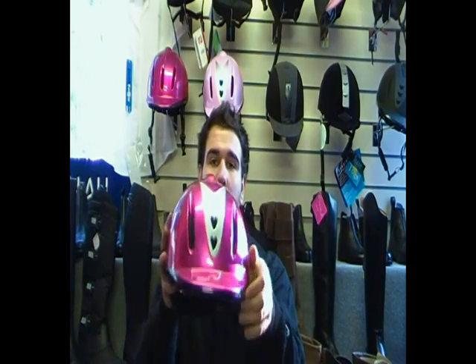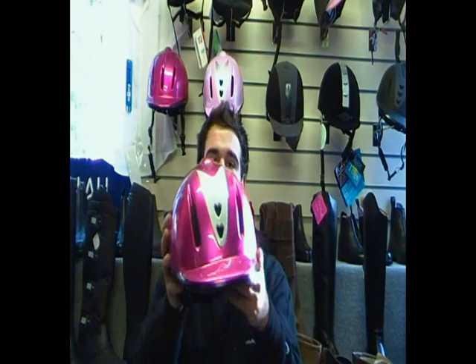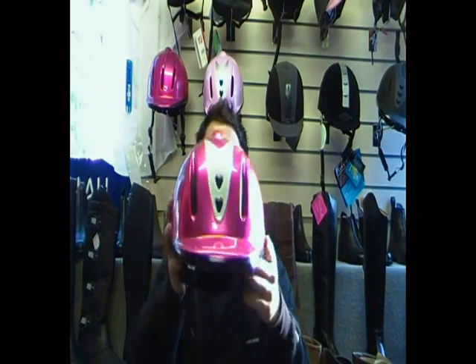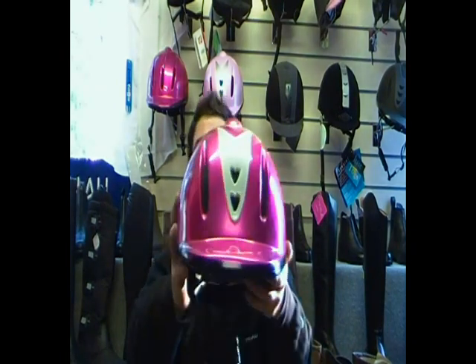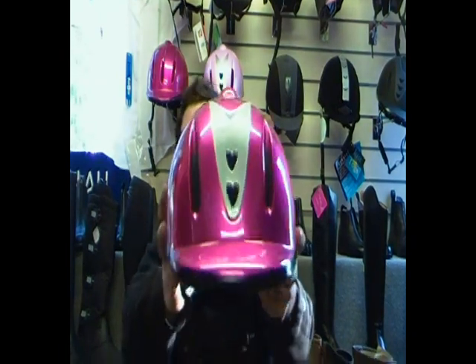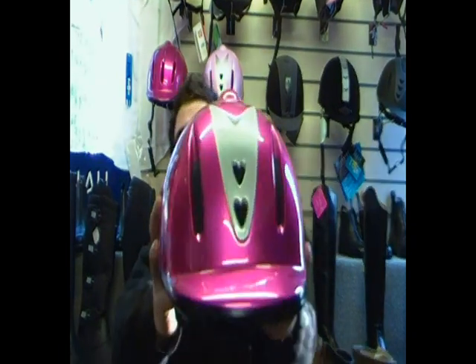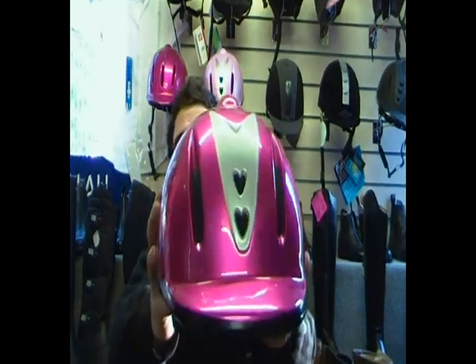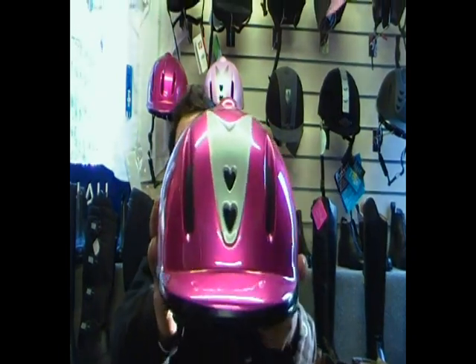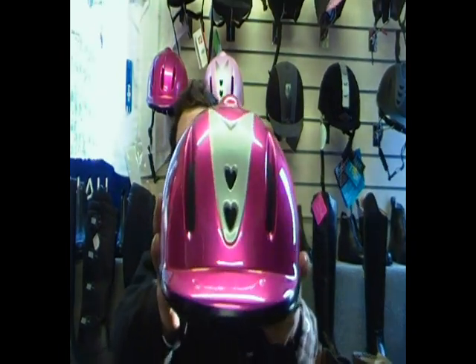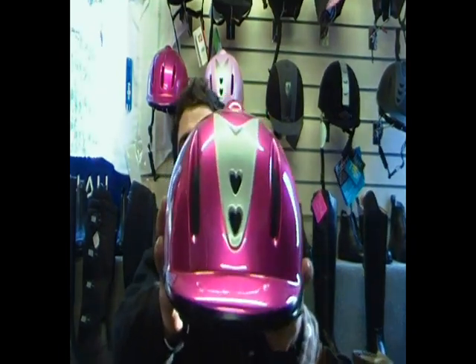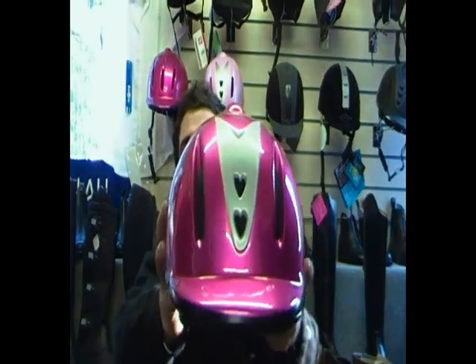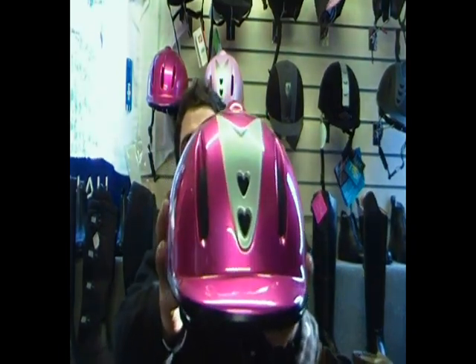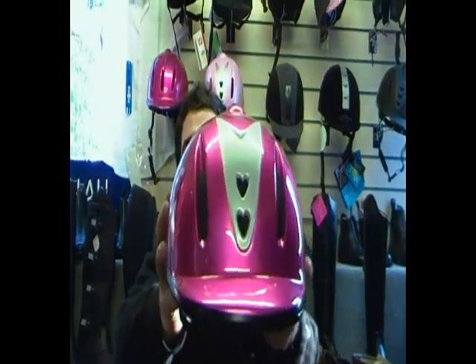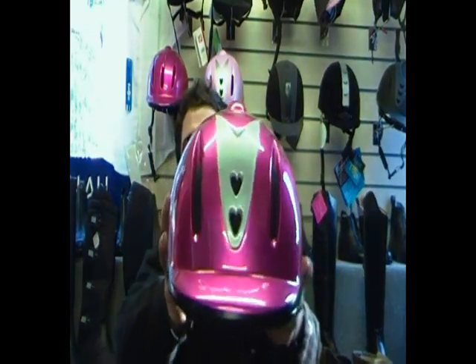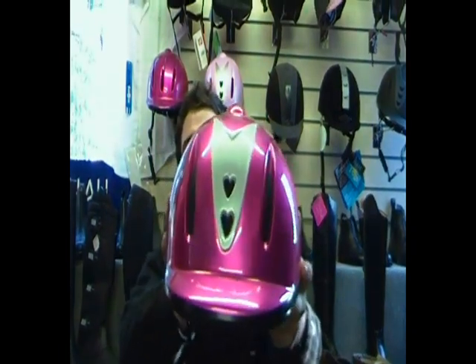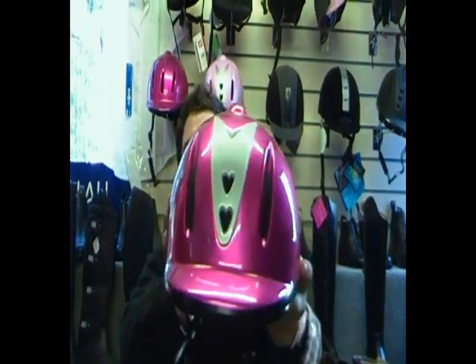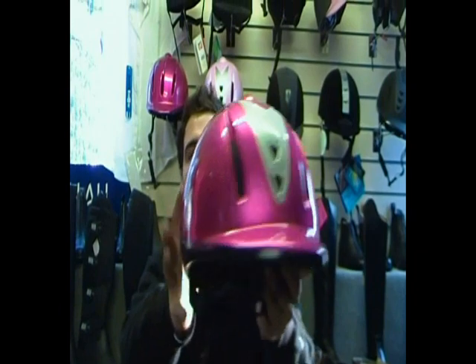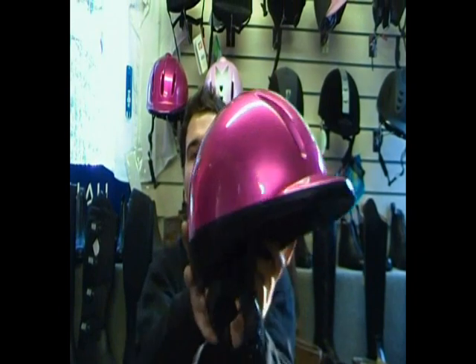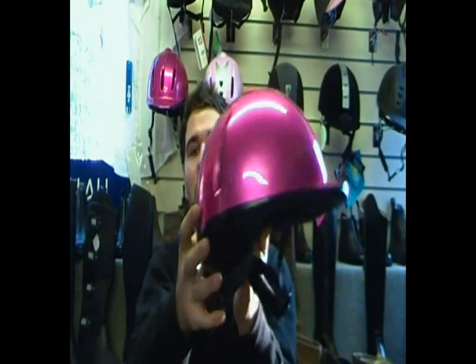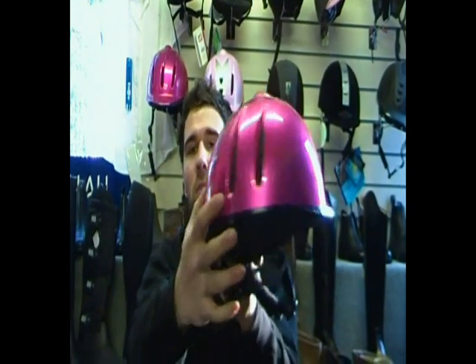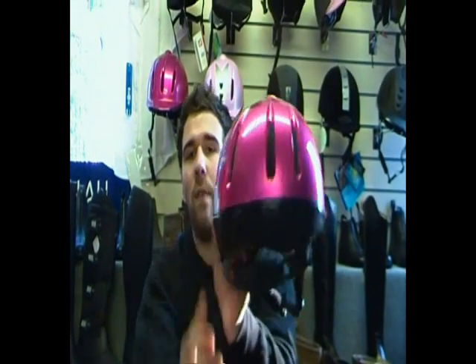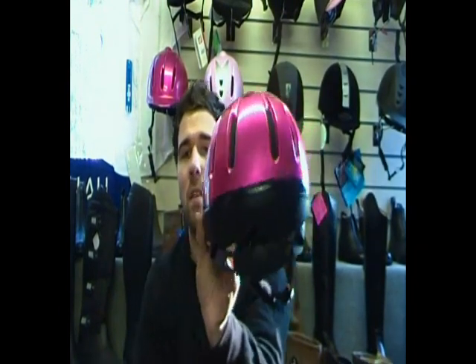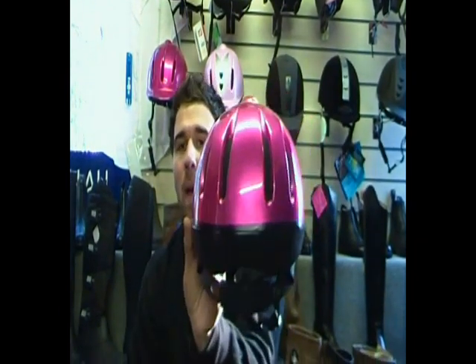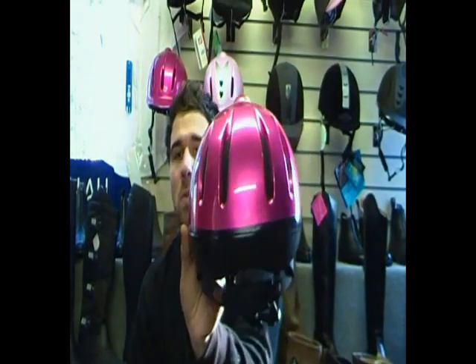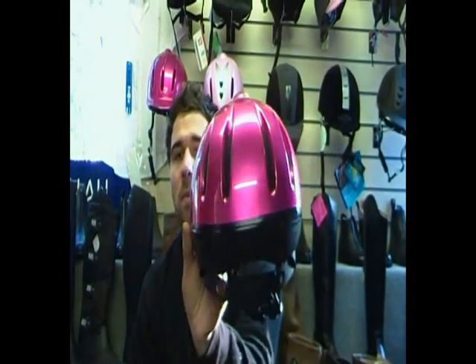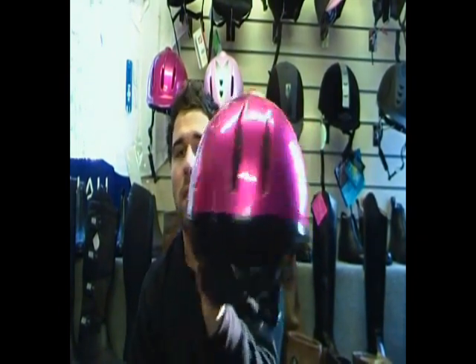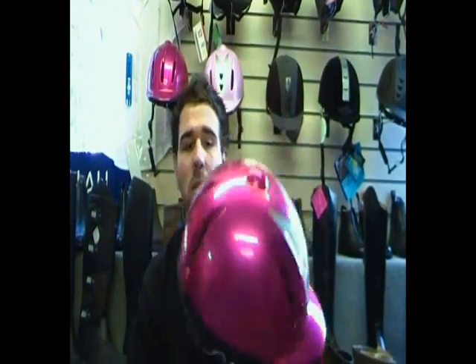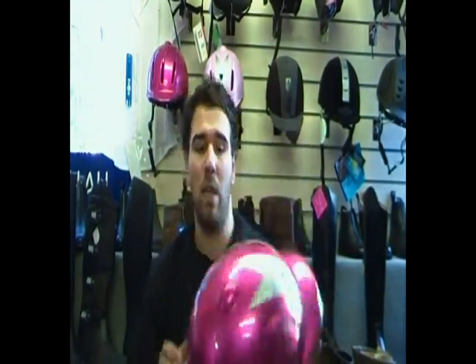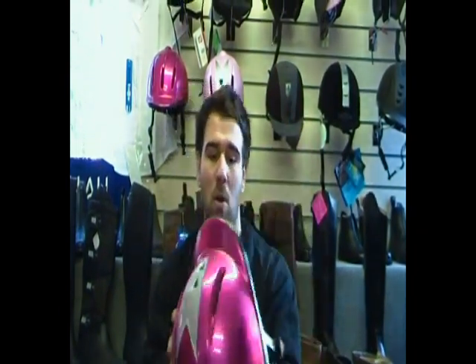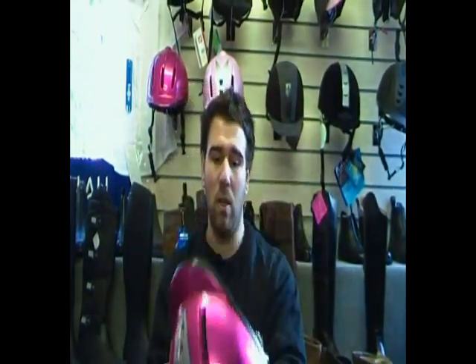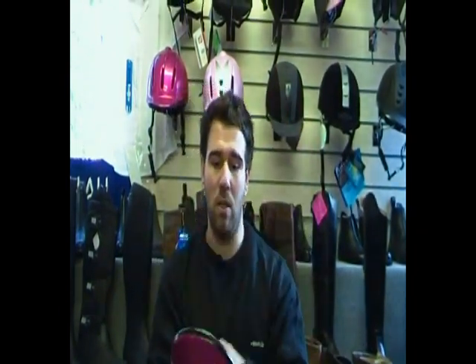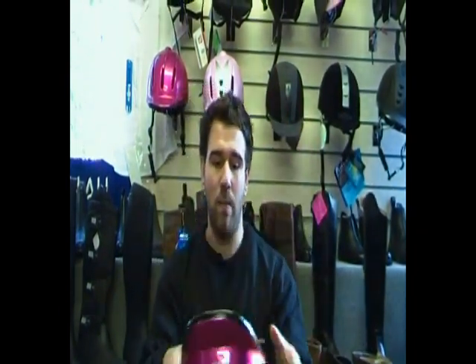You've got plenty of vents in the front there, and you've also got vents on the back as well, so it's going to keep you cool in the summer.